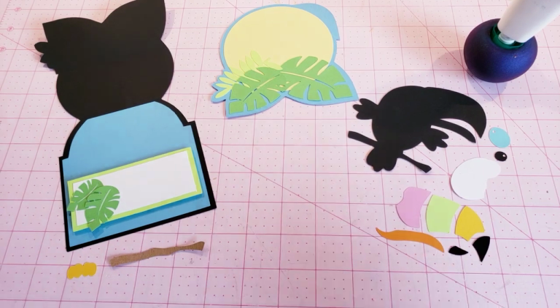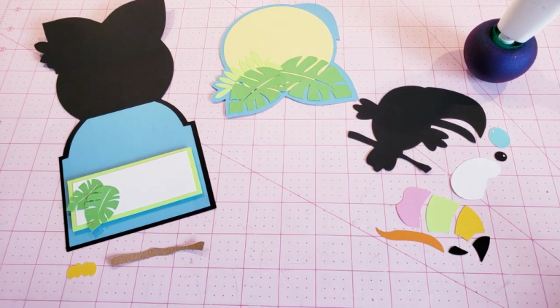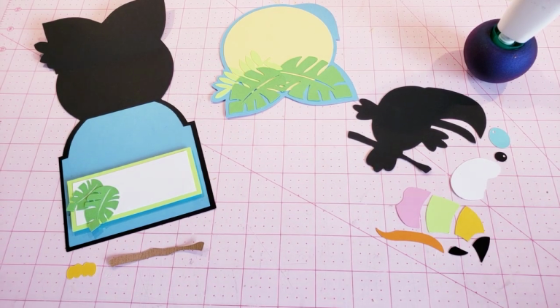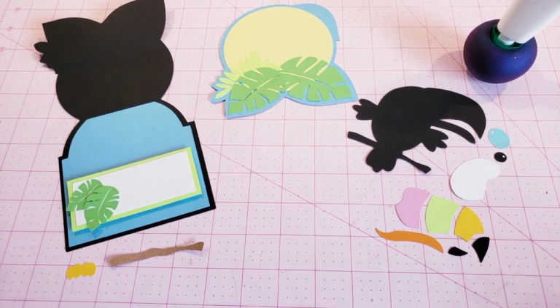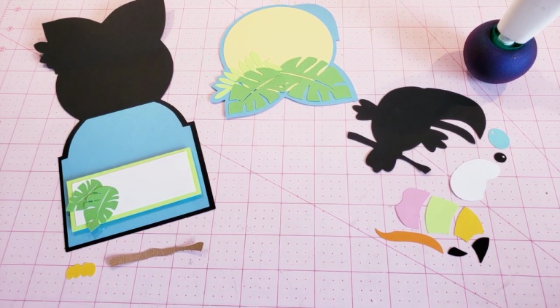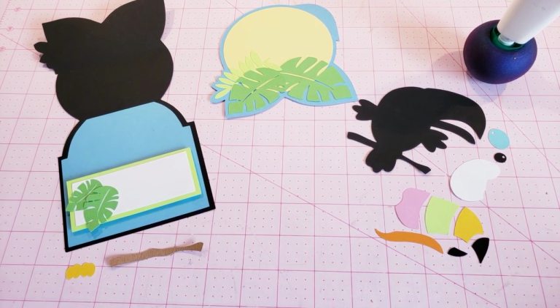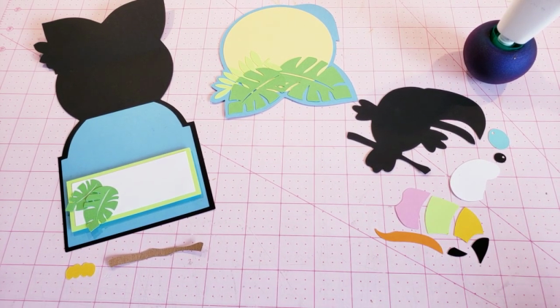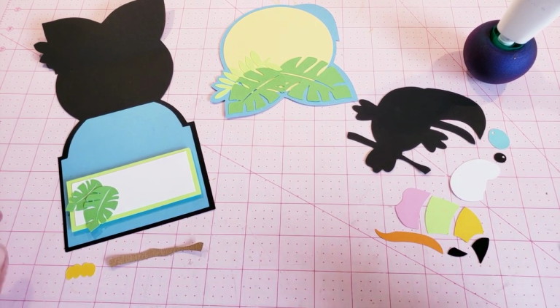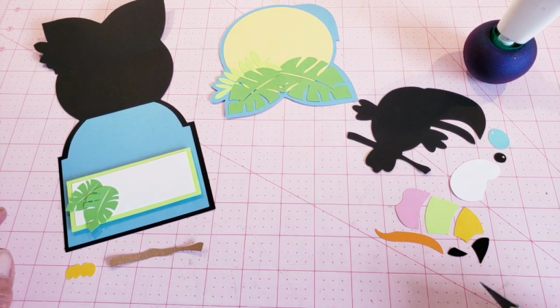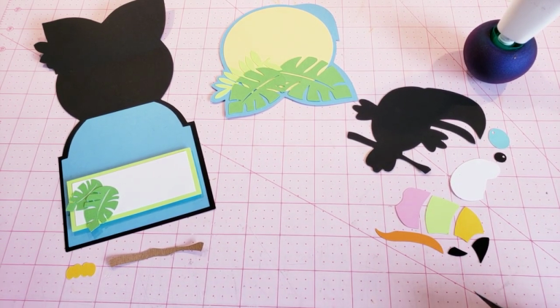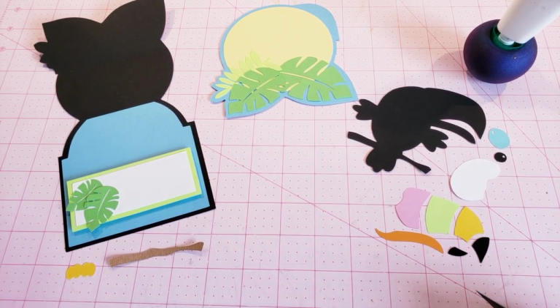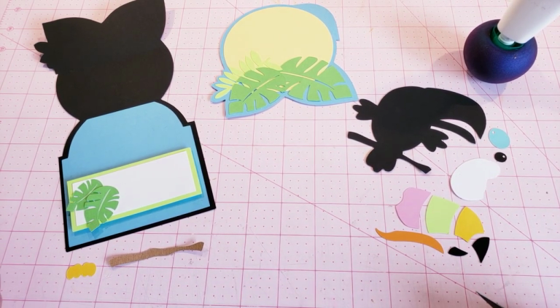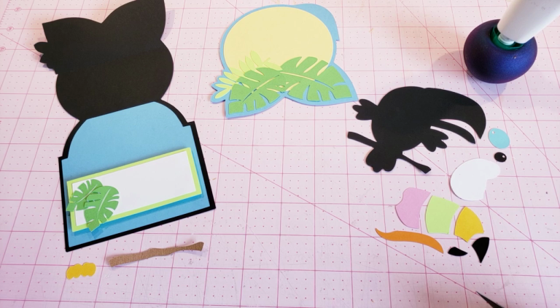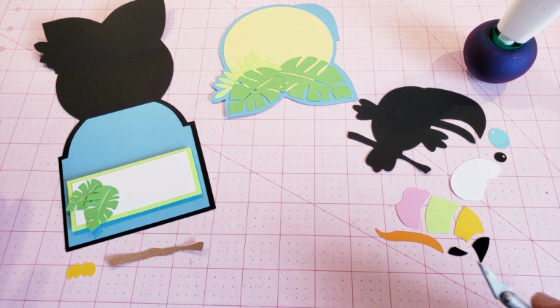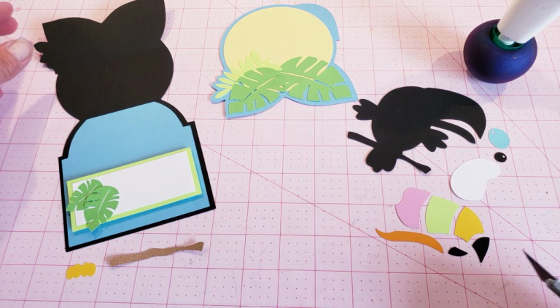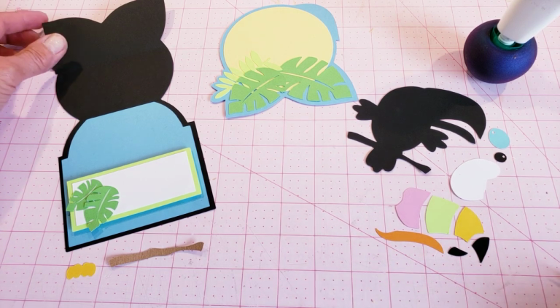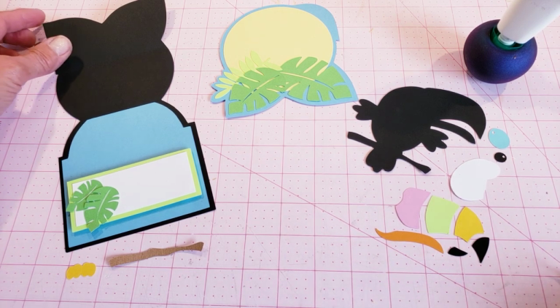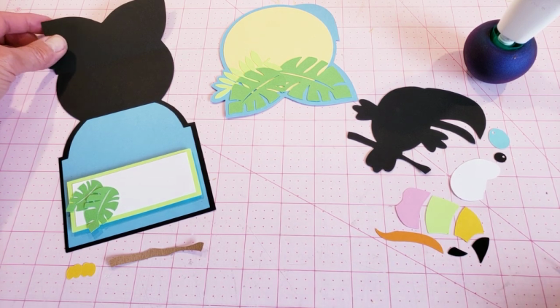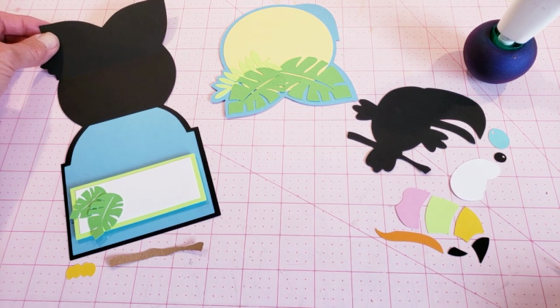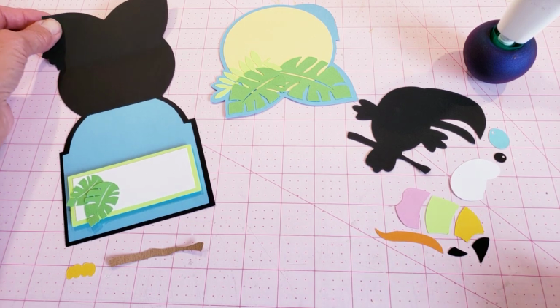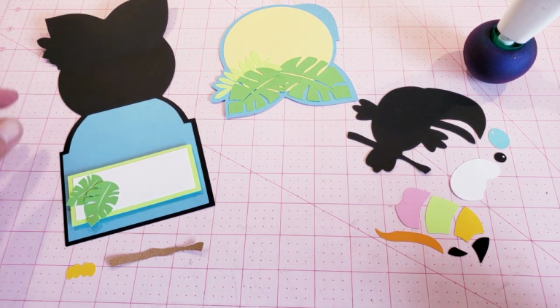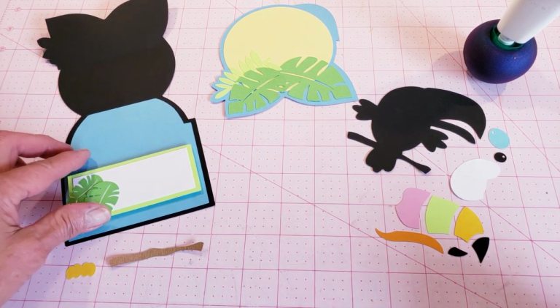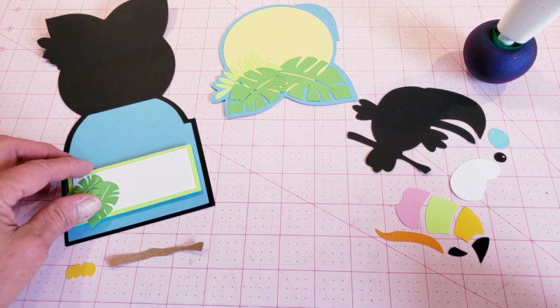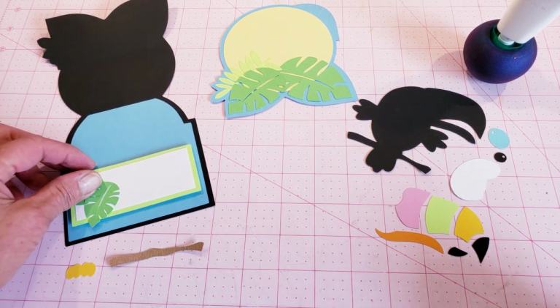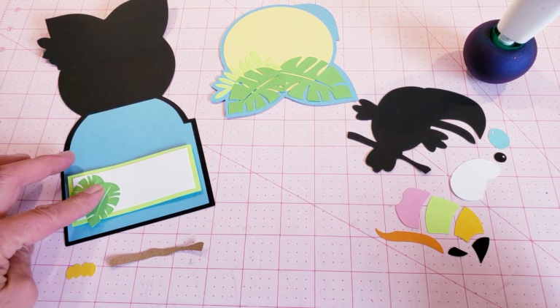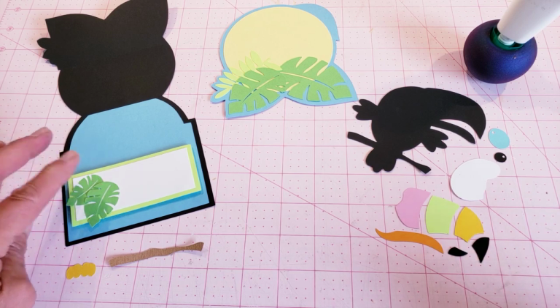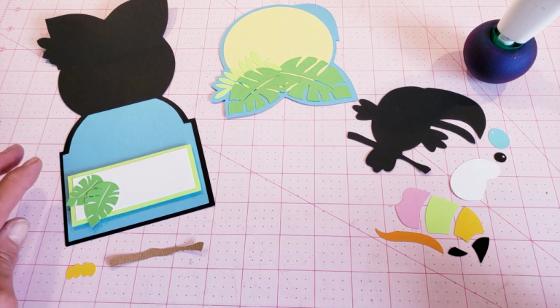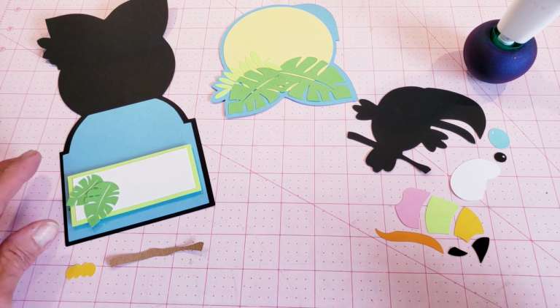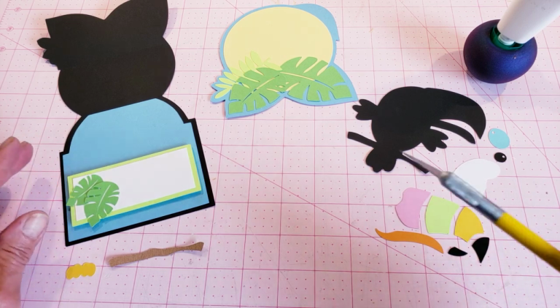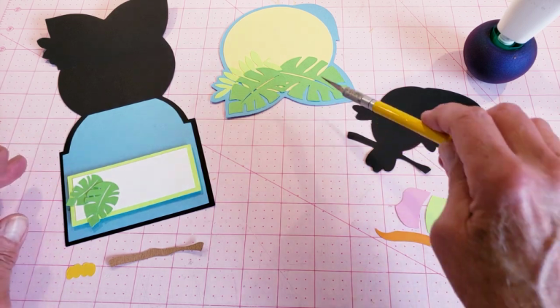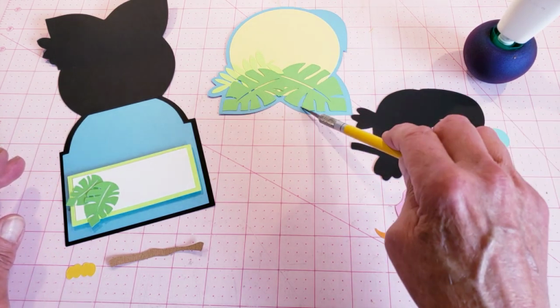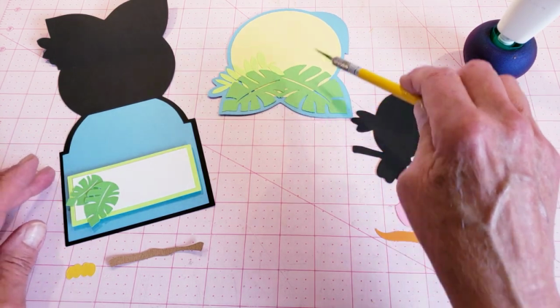Good morning, this is Valerie from My Scrap Chick, and today I'm going to do a tutorial on our new toucan easel card. I just want you to know I've gone ahead and worked ahead a little on this.